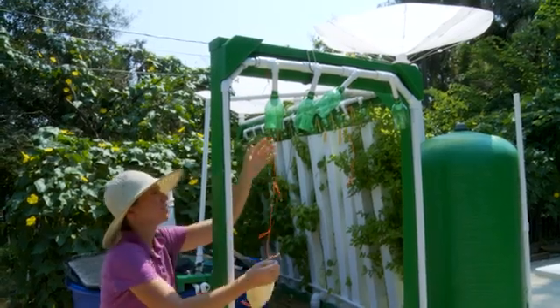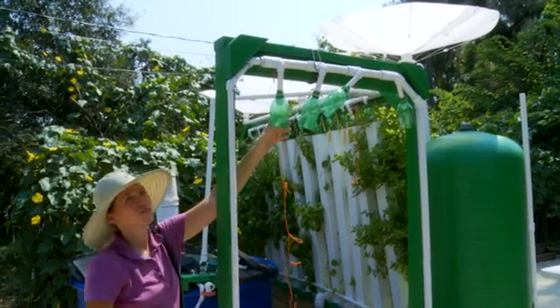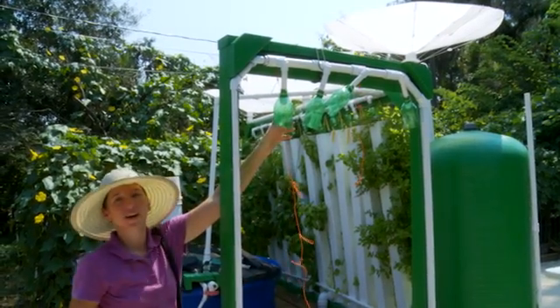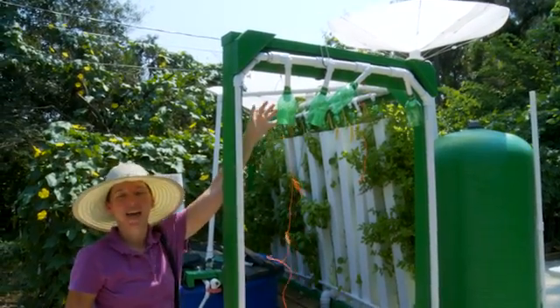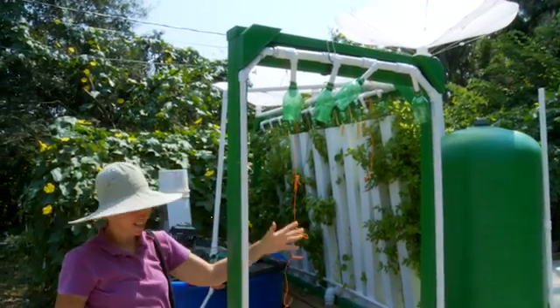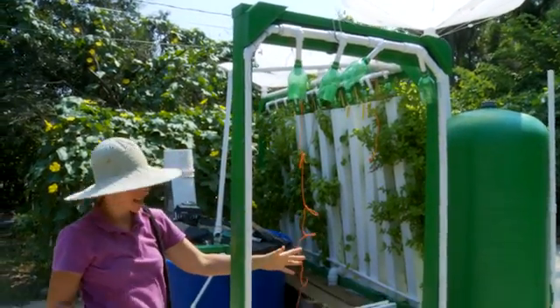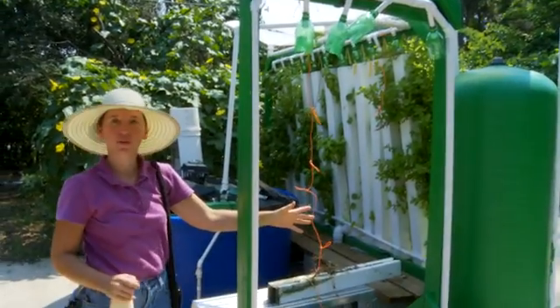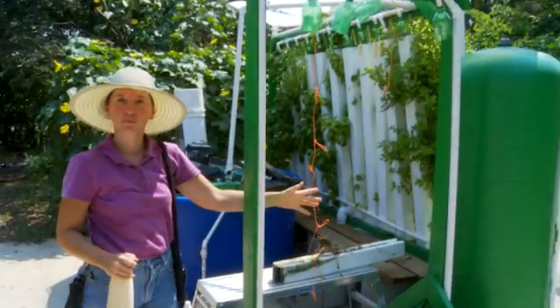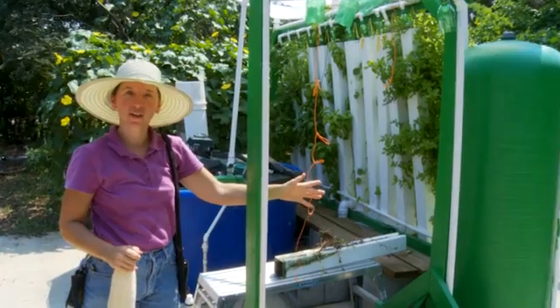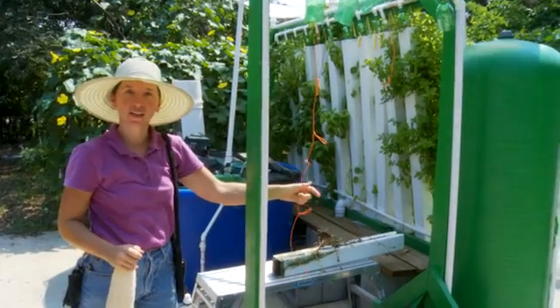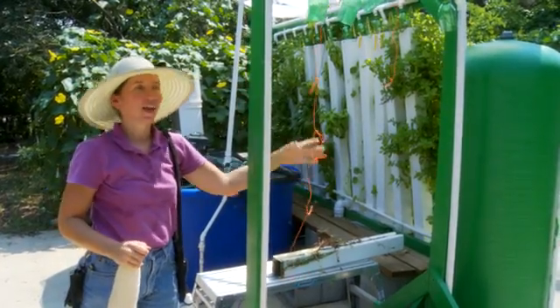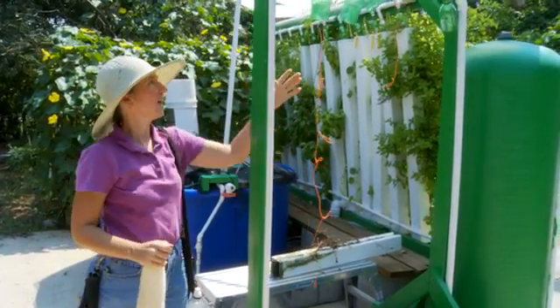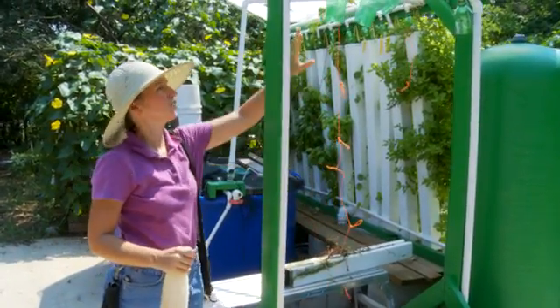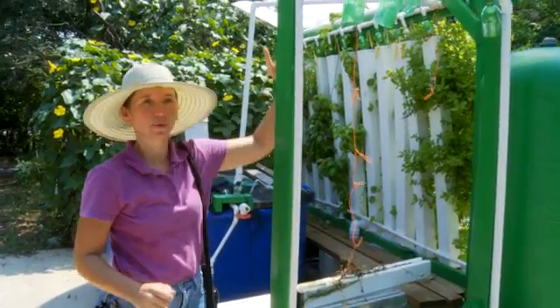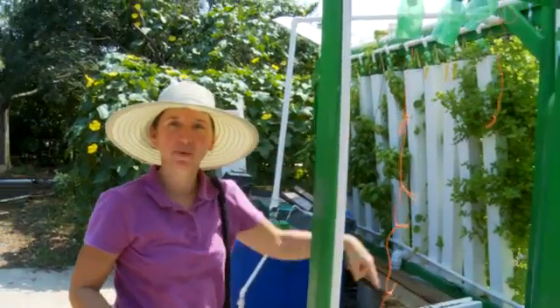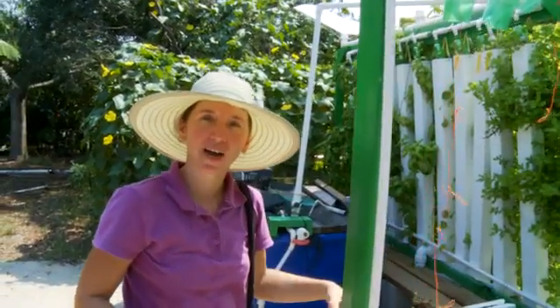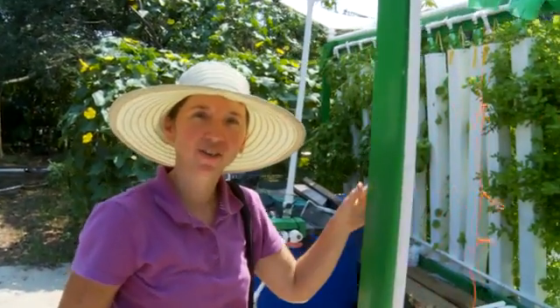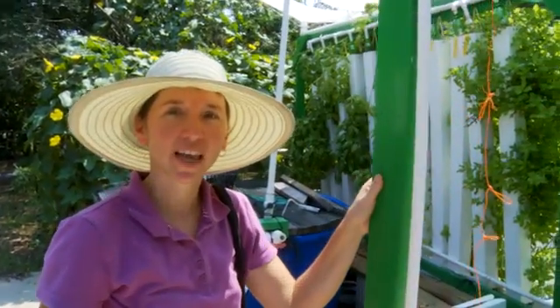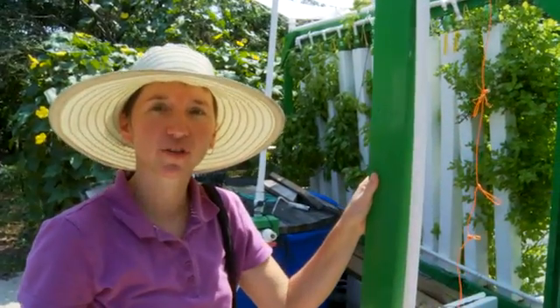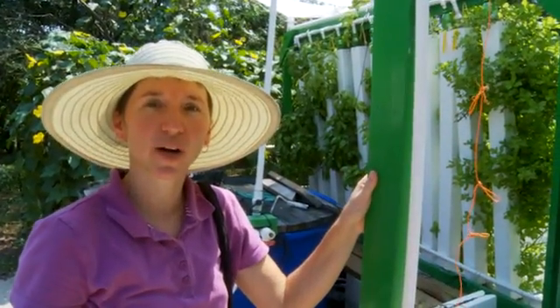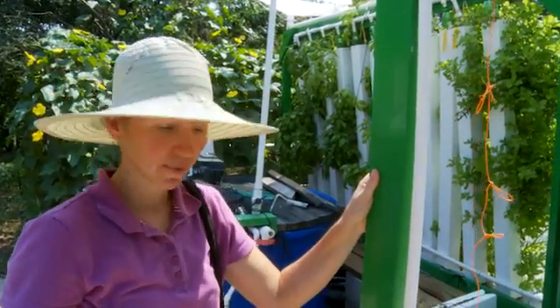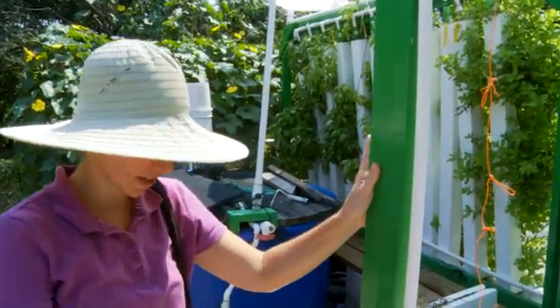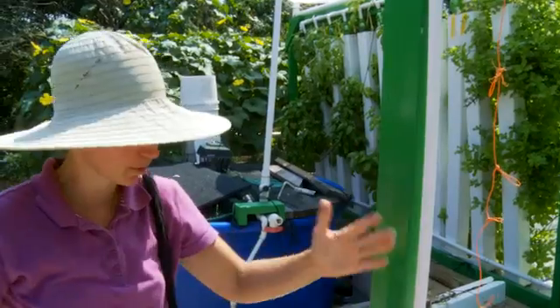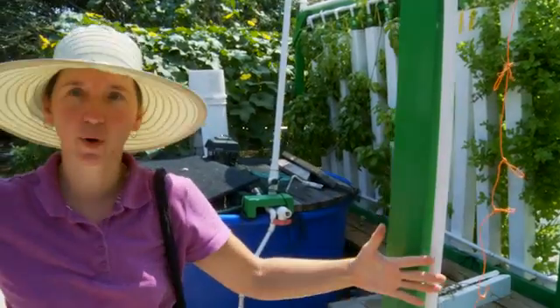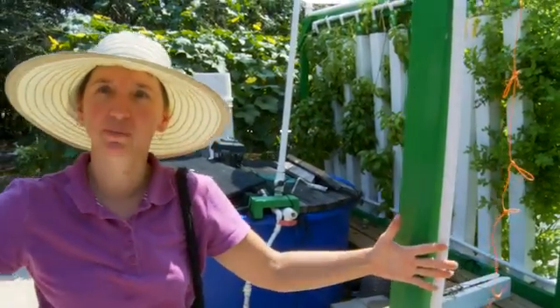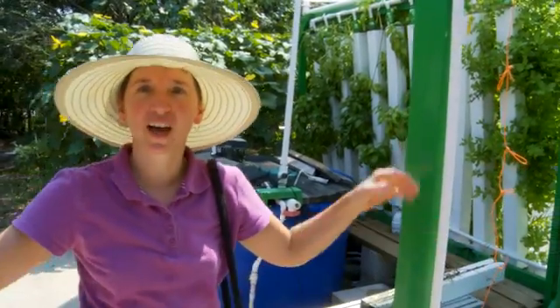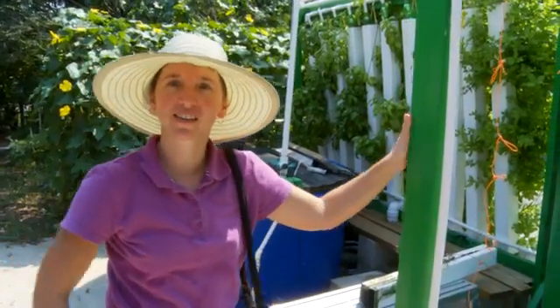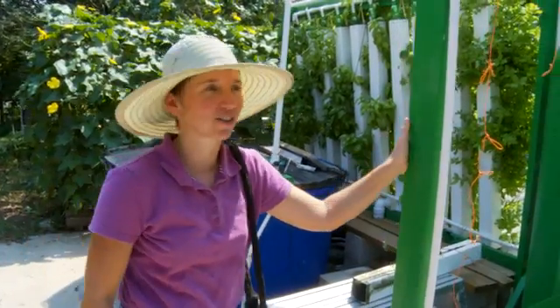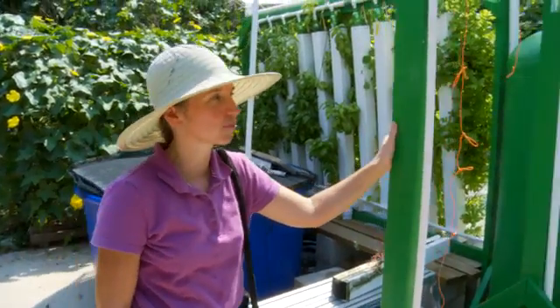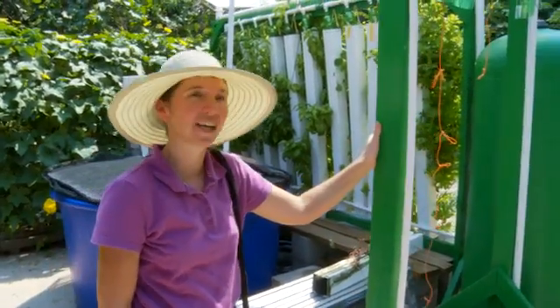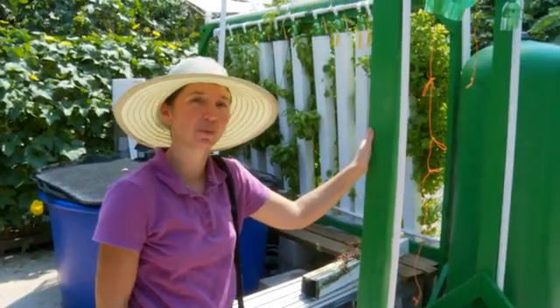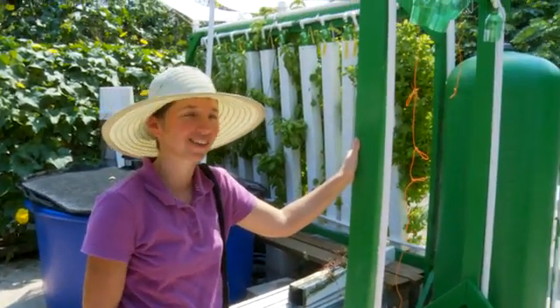This is where I'll be hanging the towers in the market, and I'll be pumping around and able to set up, put an aquarium beside it, and they can explain aquaponics.